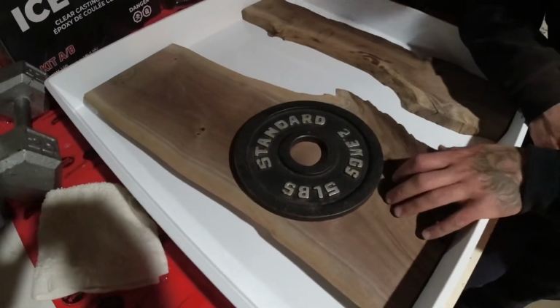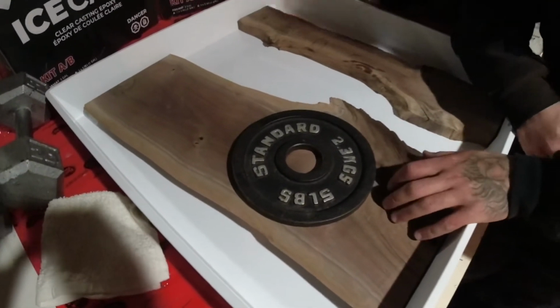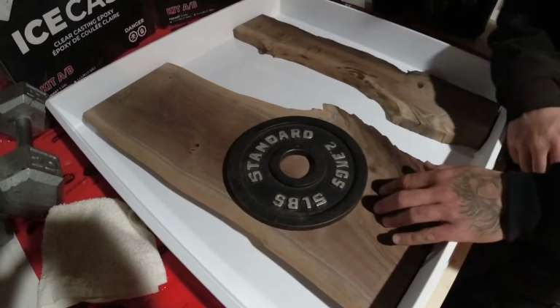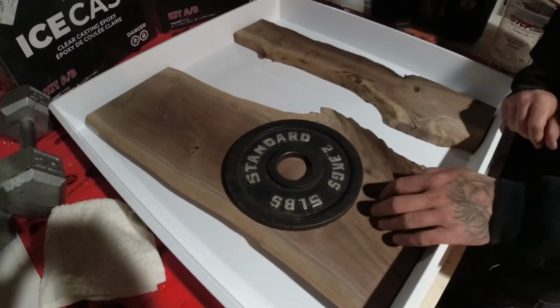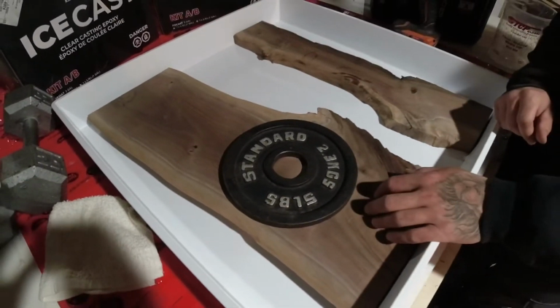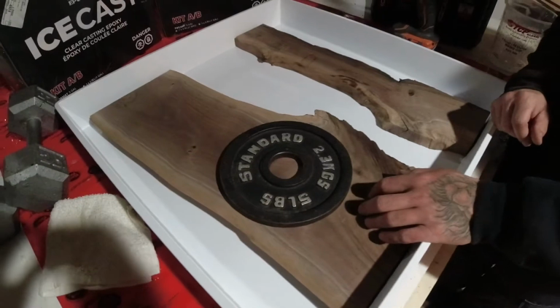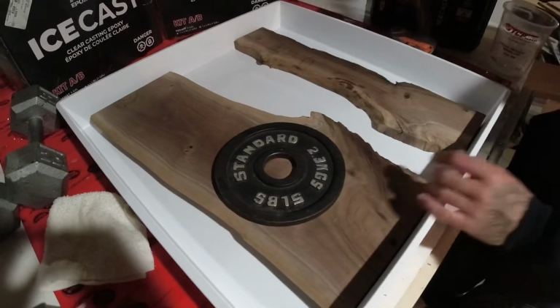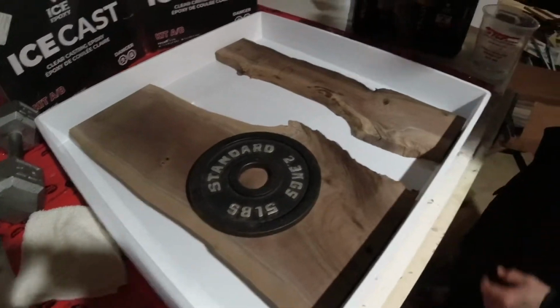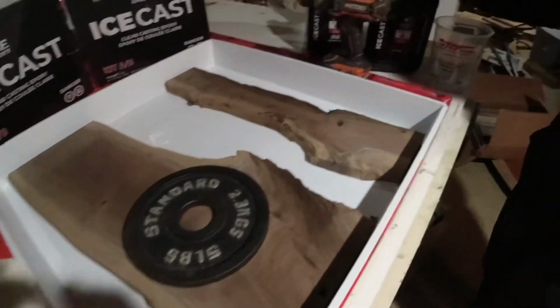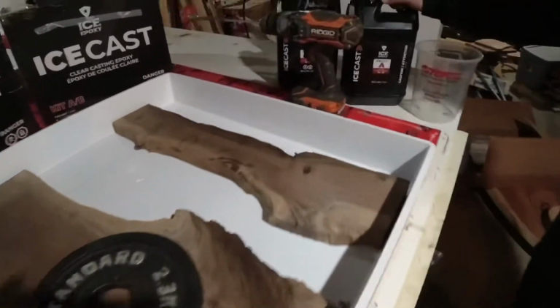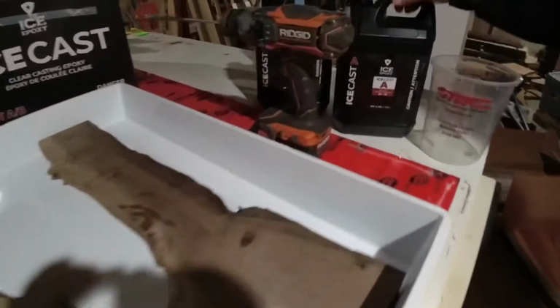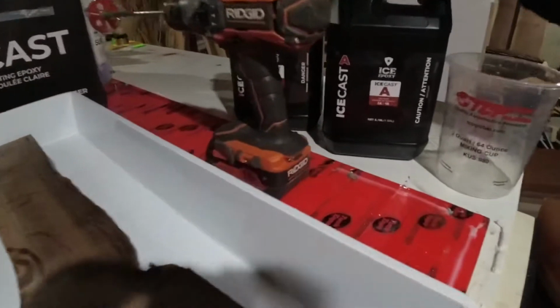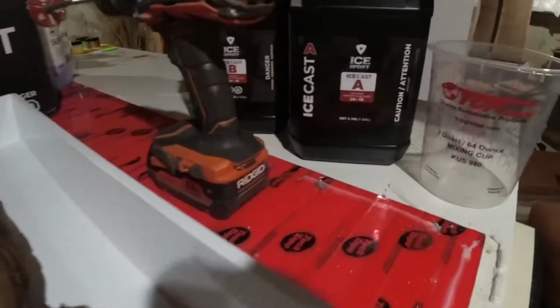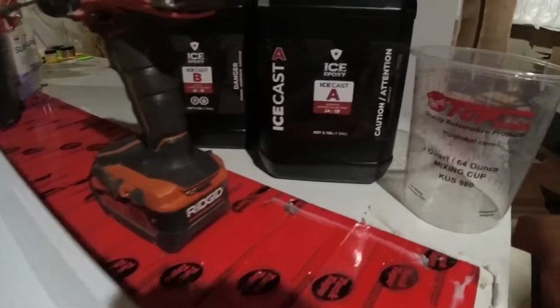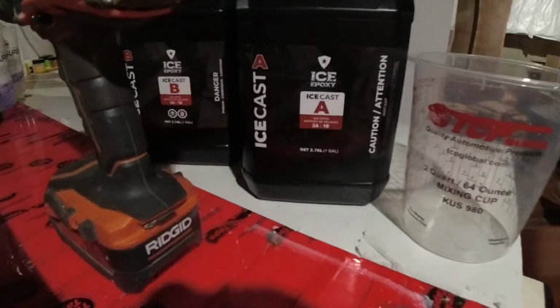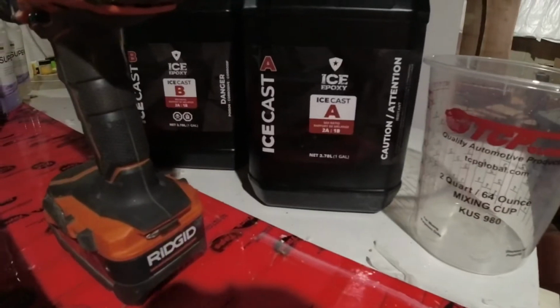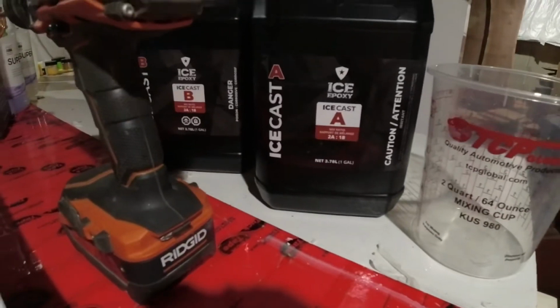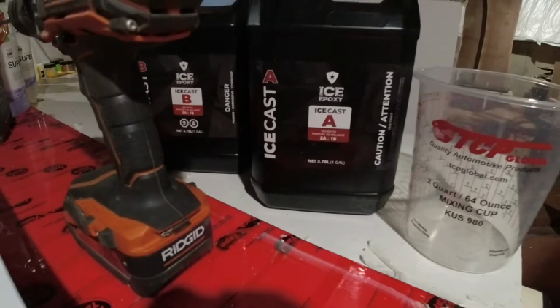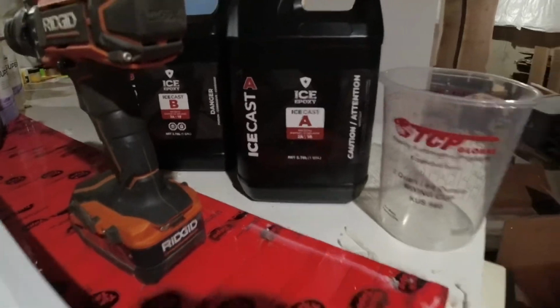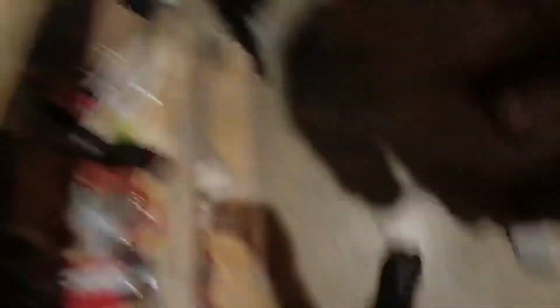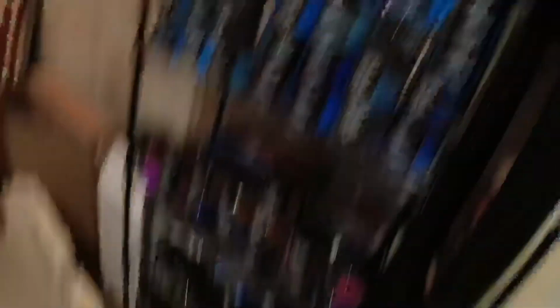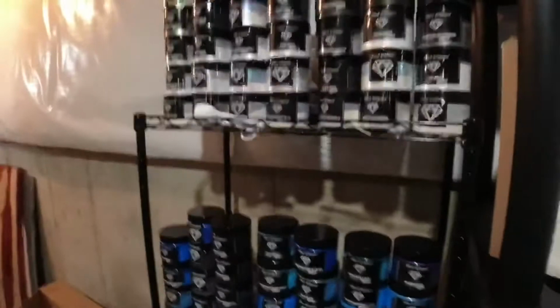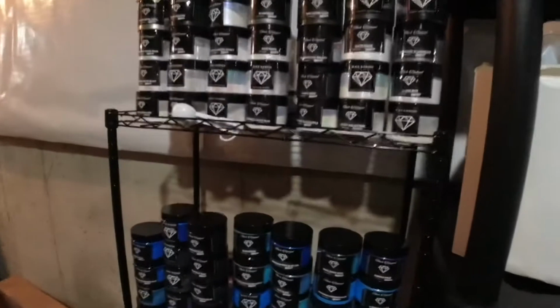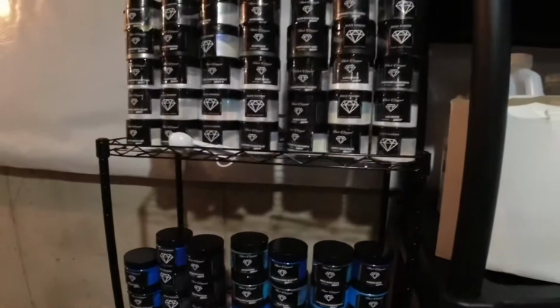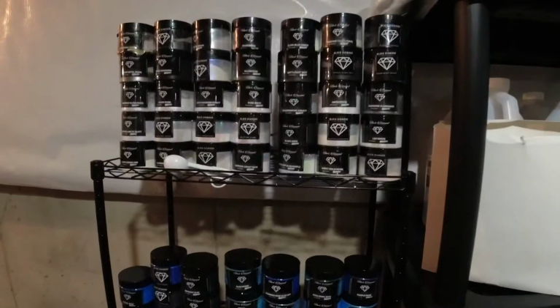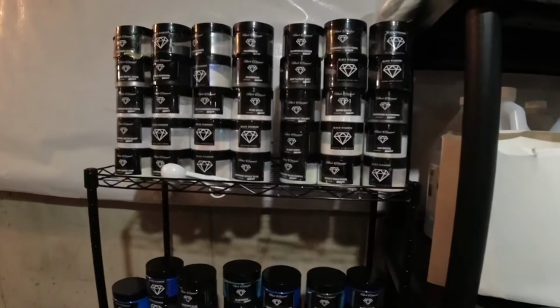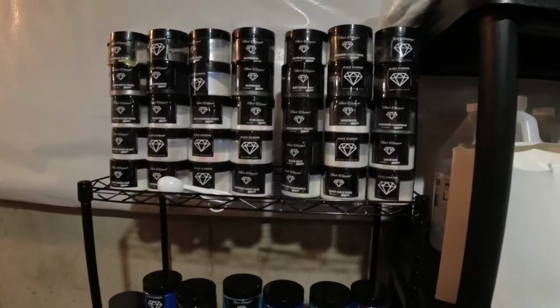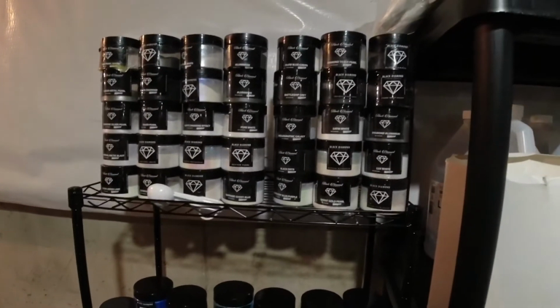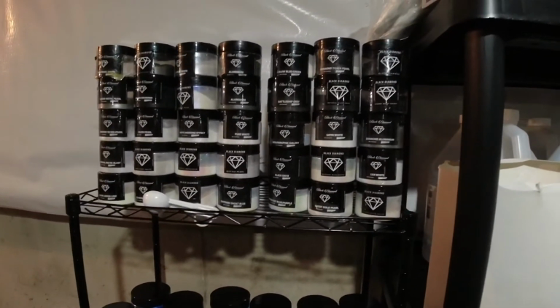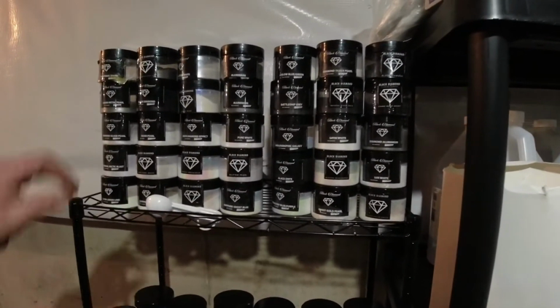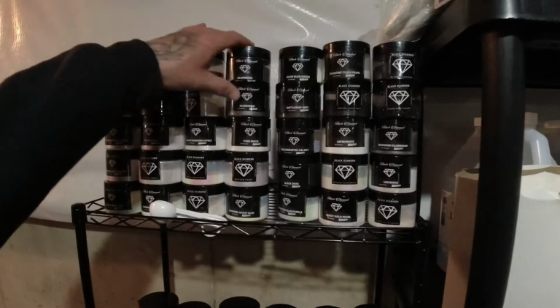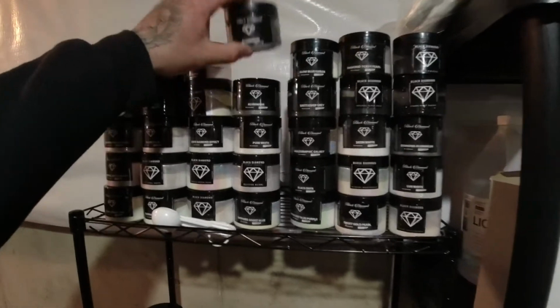We're going to be using ICE Epoxy today — it's a two-to-one deep pour. And of course, as always, we've got Black Diamond Pigments, and we're going to go with aluminum.